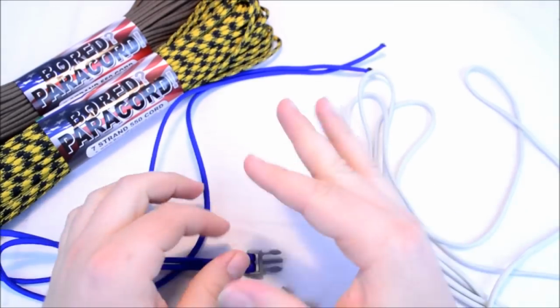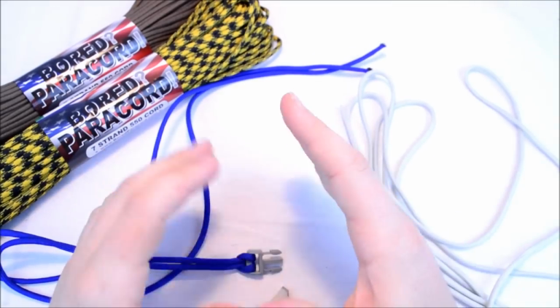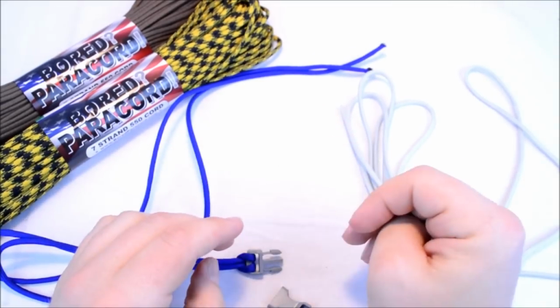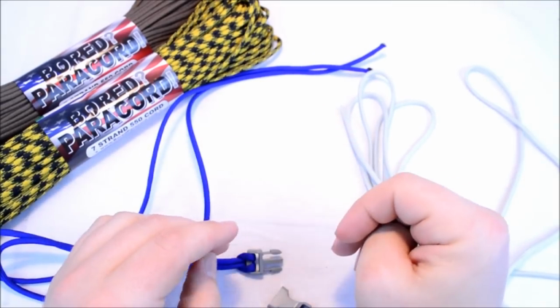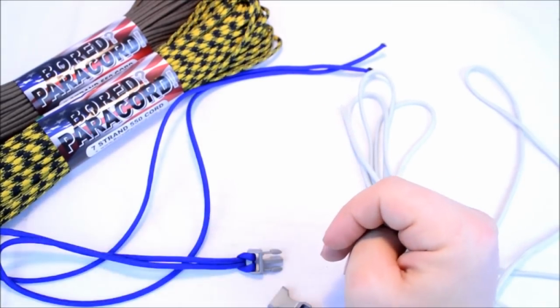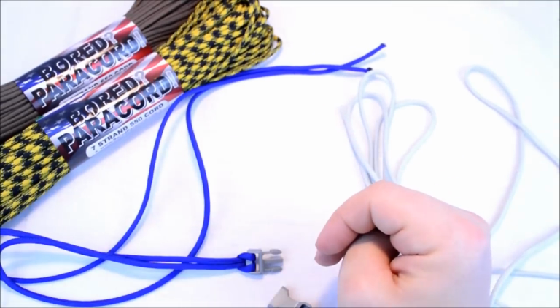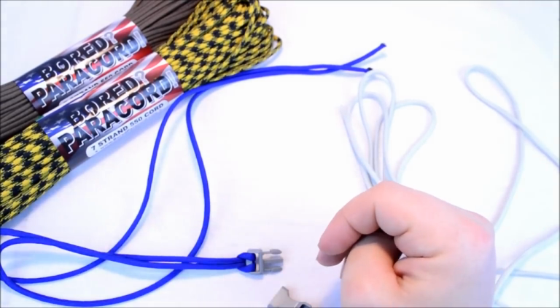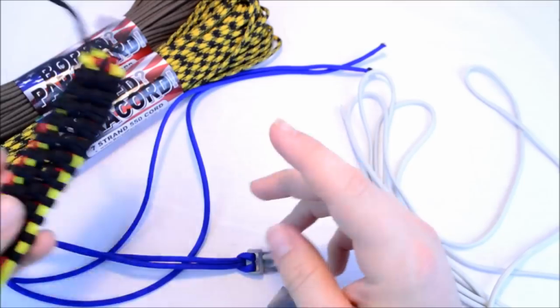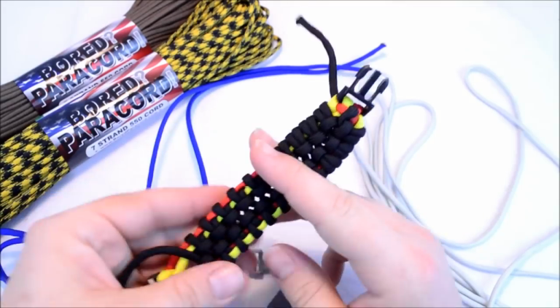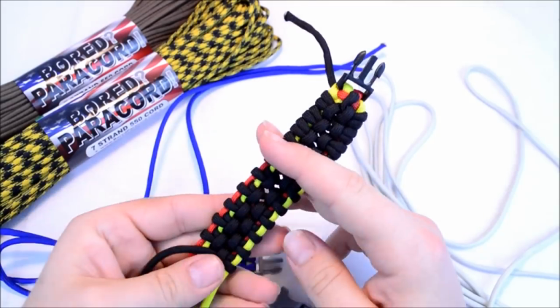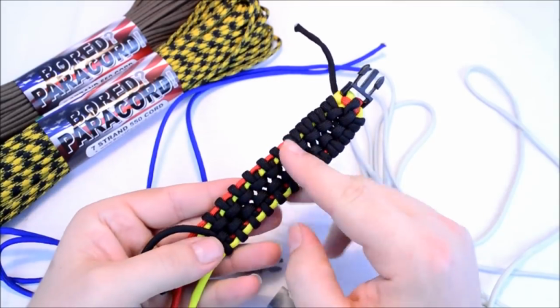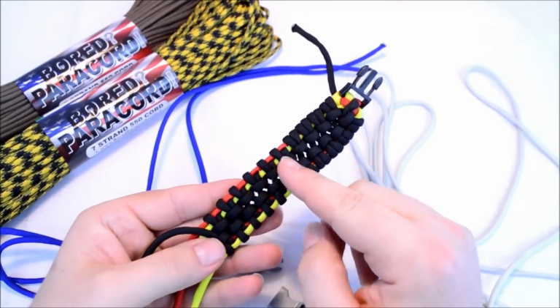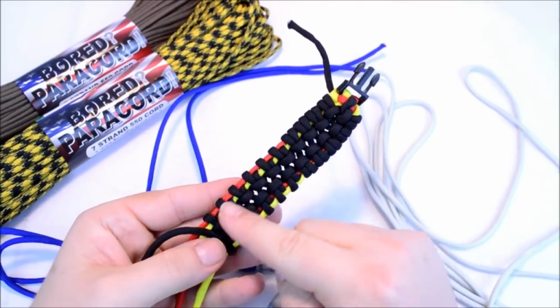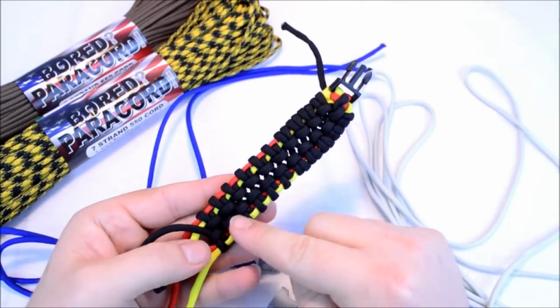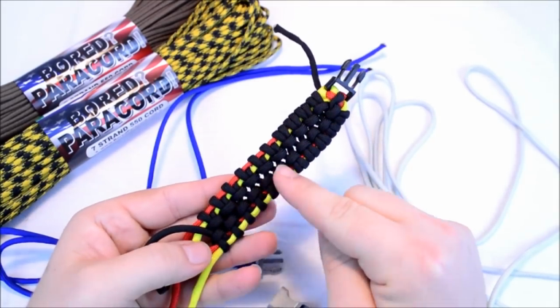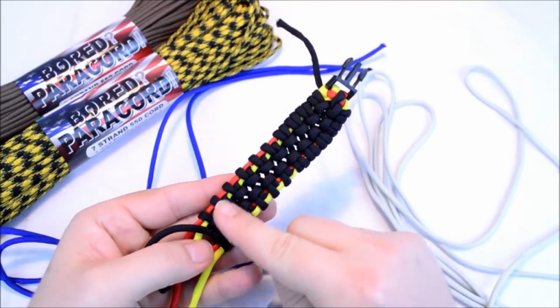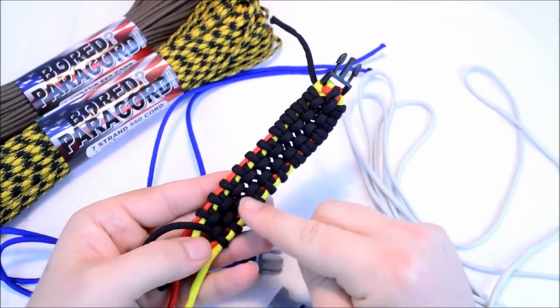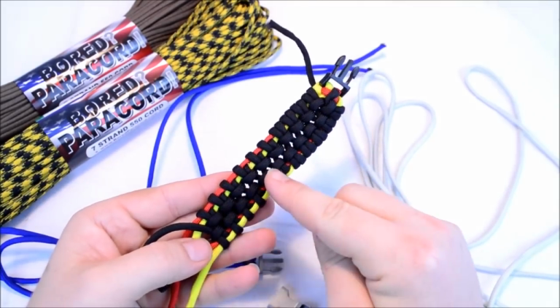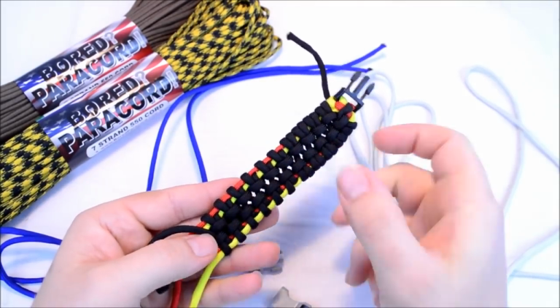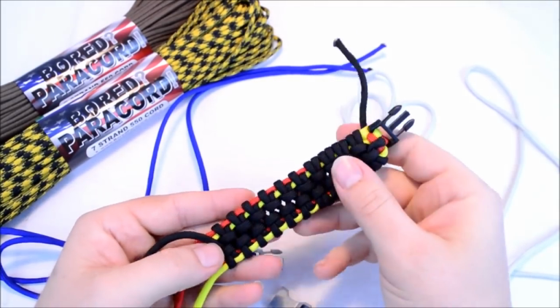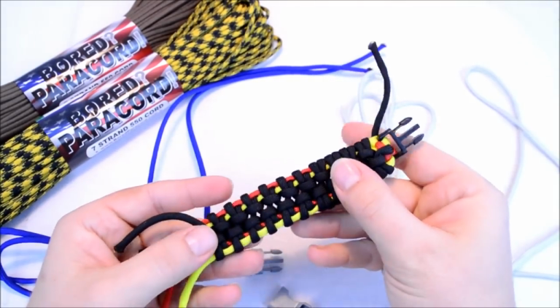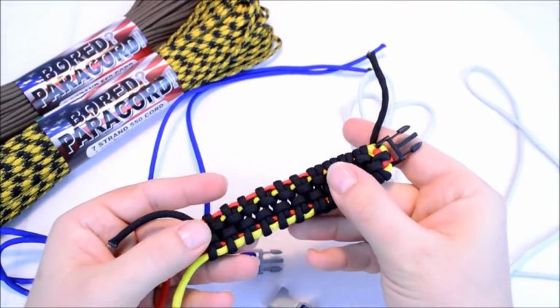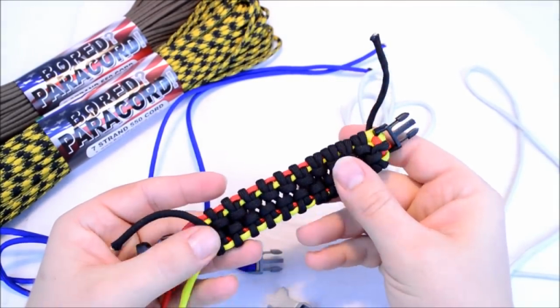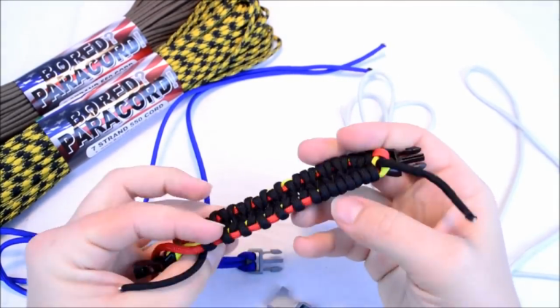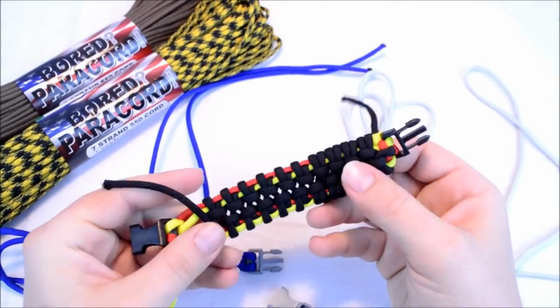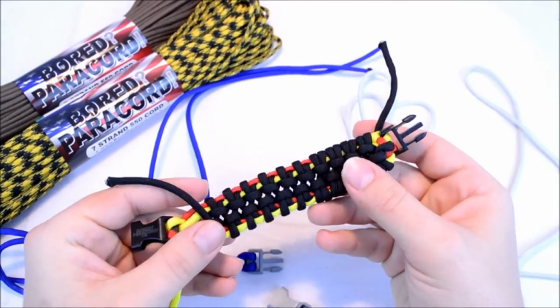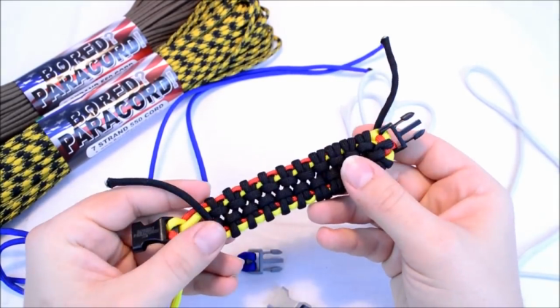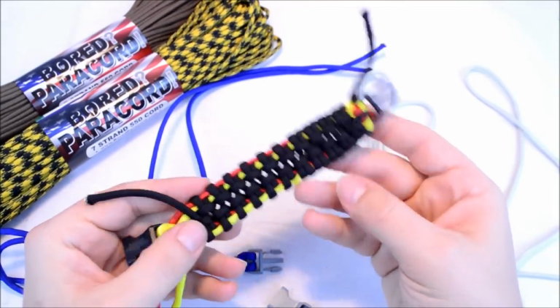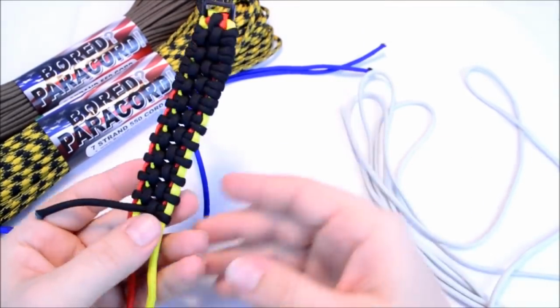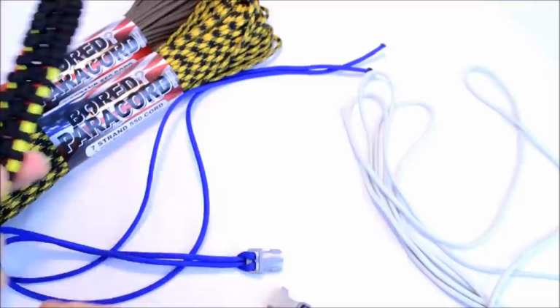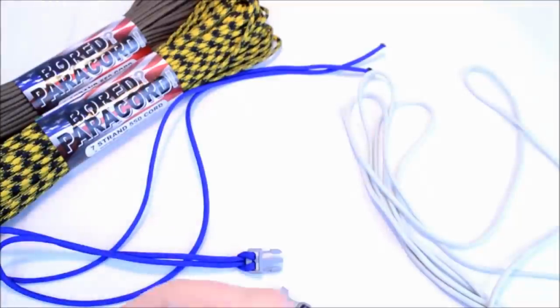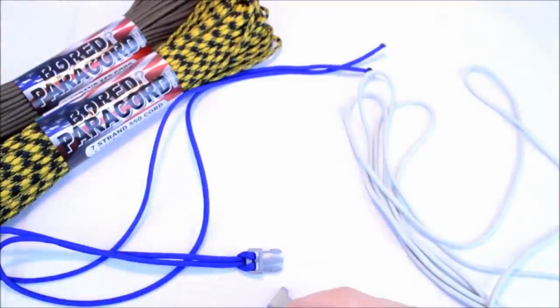It kind of resembles a bridge. This is what we're going to be doing, this section right here. Yeah, it does look like a hanging bridge a little bit, so we're going to call it that.